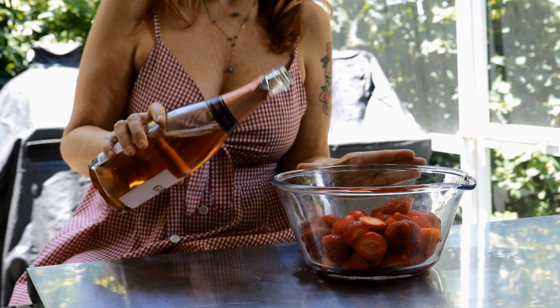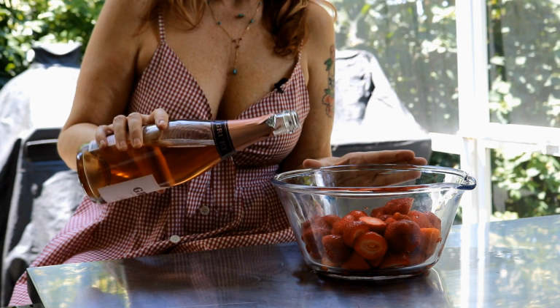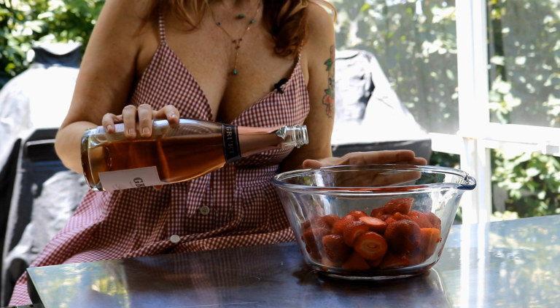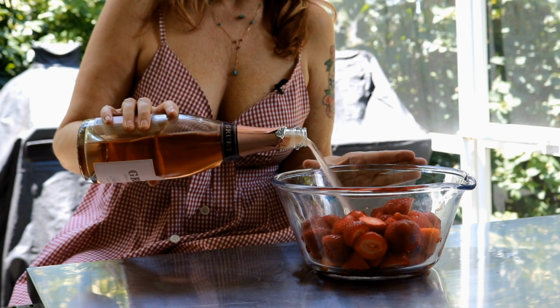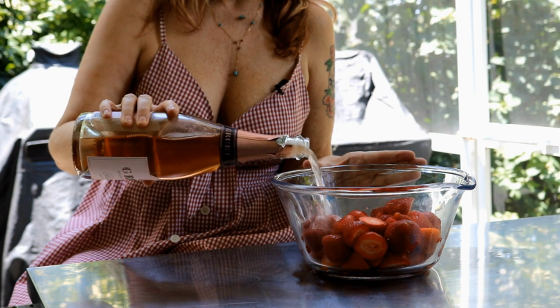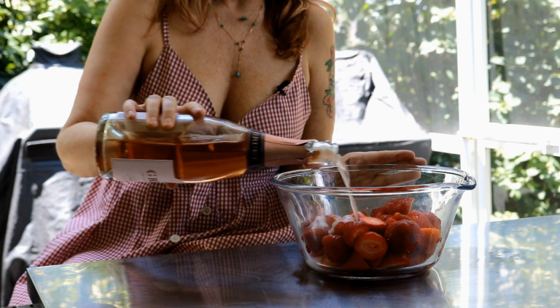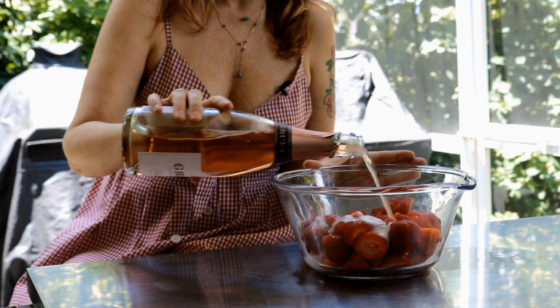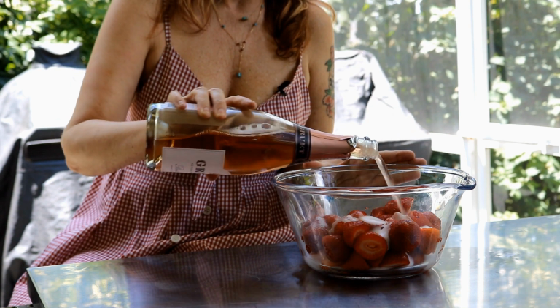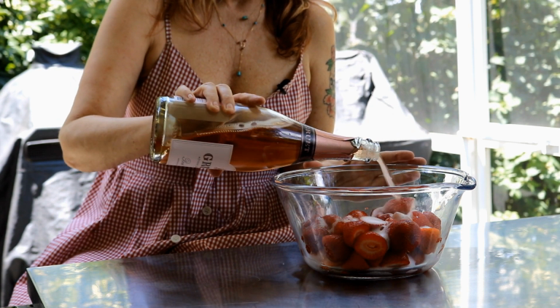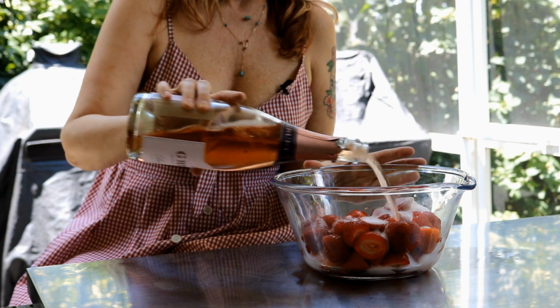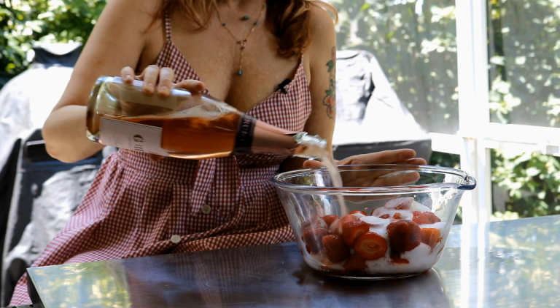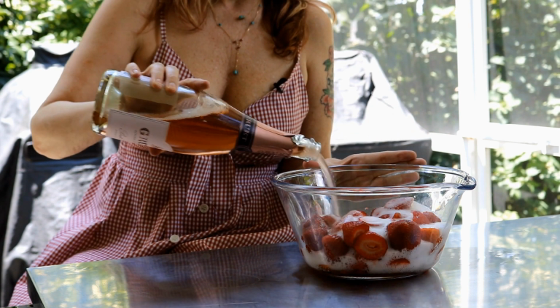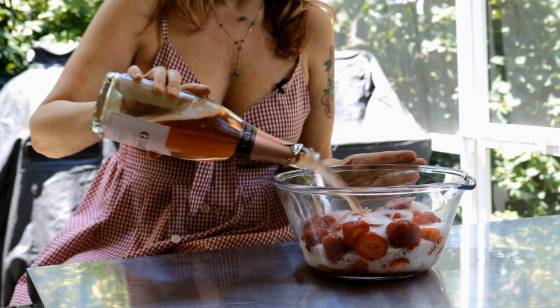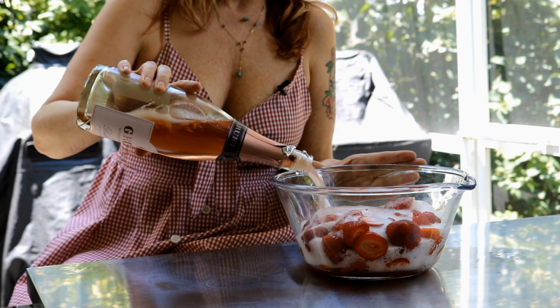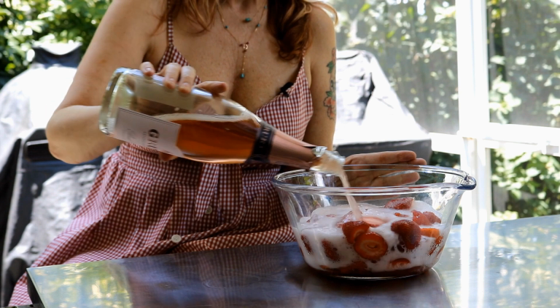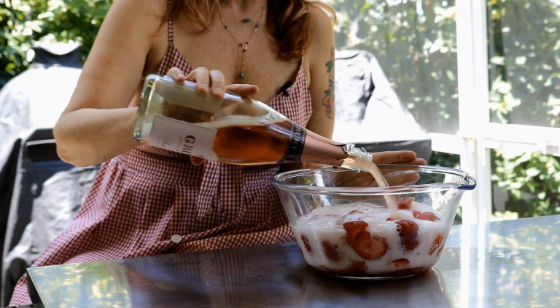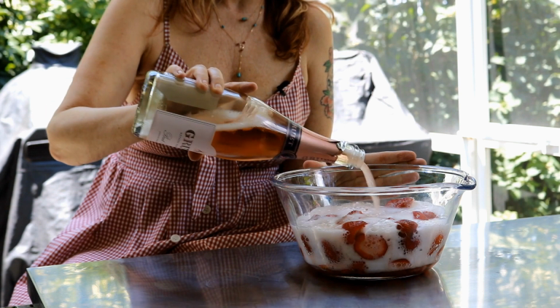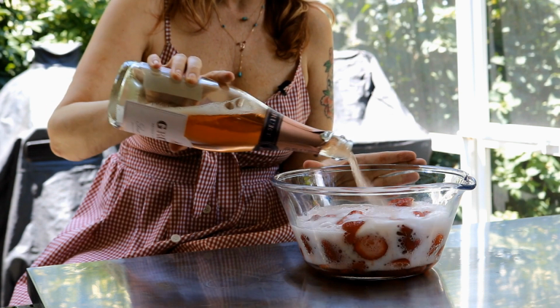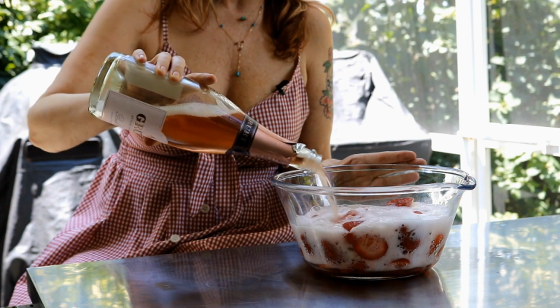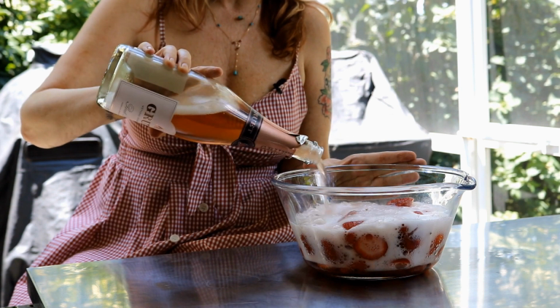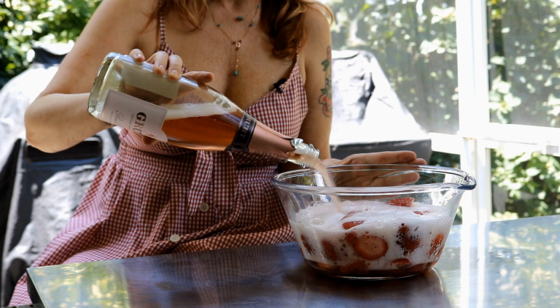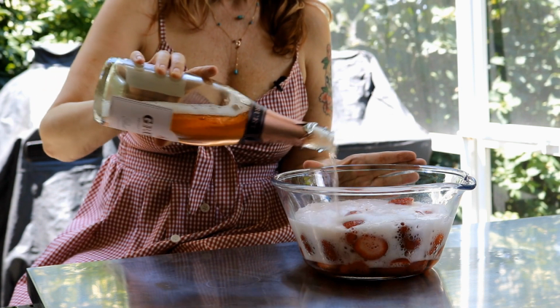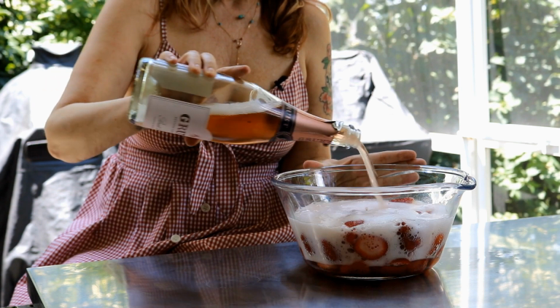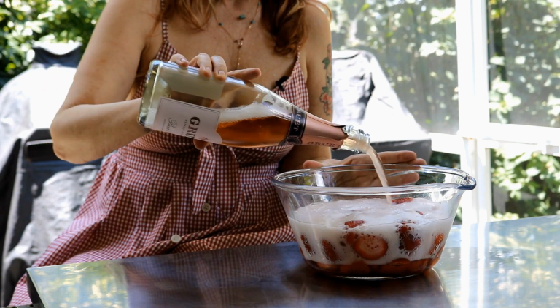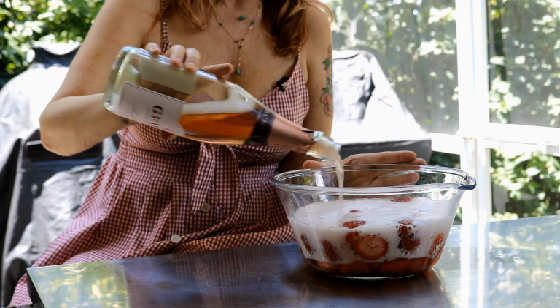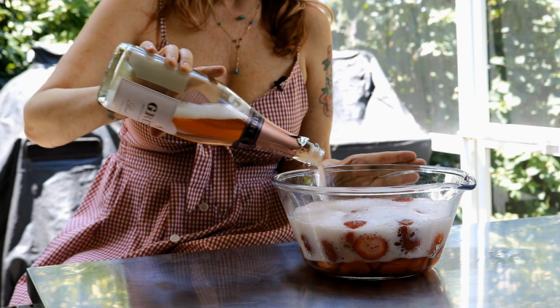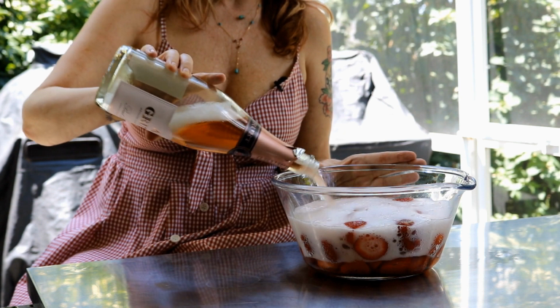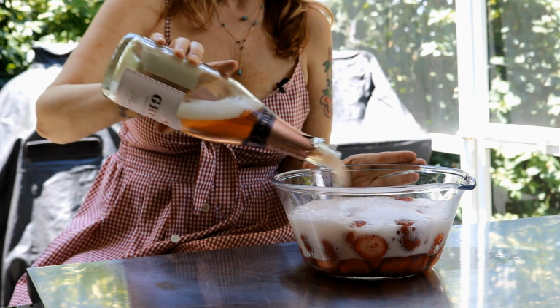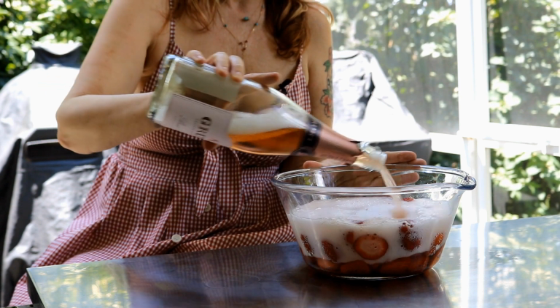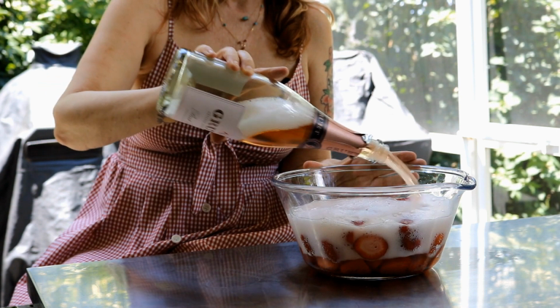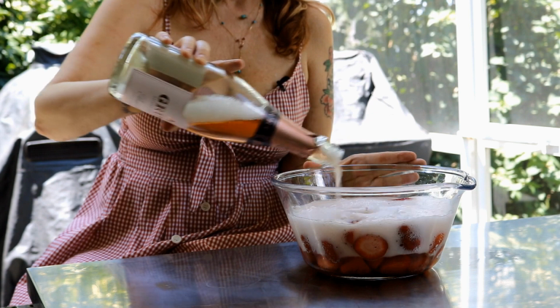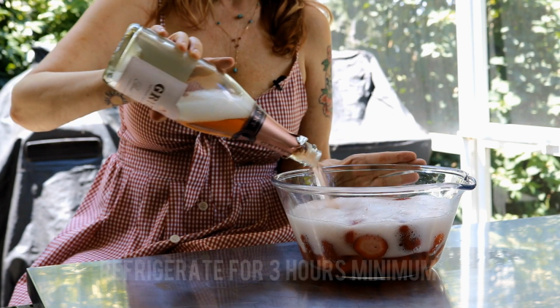We're gonna let this set for about three hours. You can let it set for anywhere from three hours to 24 hours — it's totally up to you. Just for time purposes, we're gonna go for three hours and then we'll get back to you.